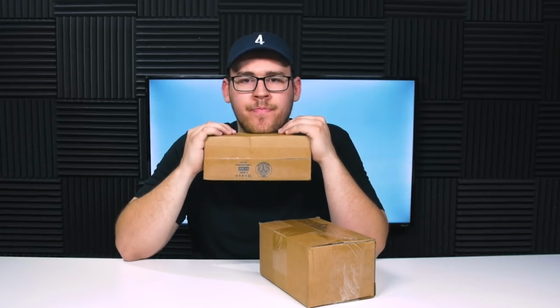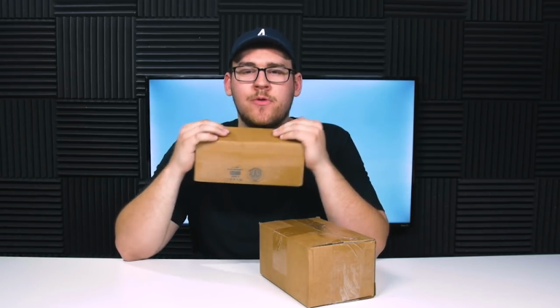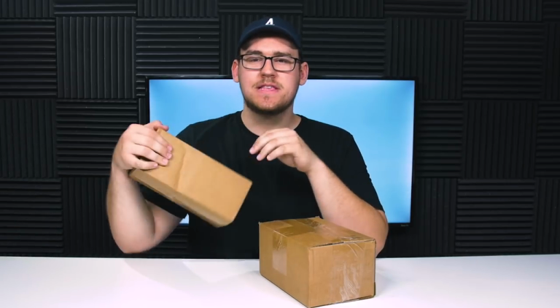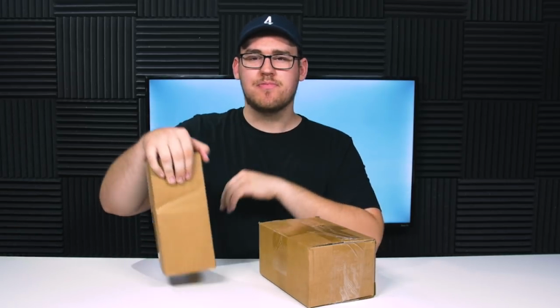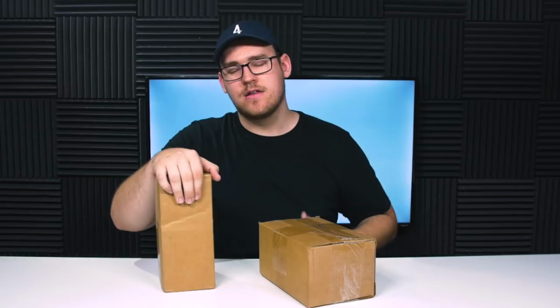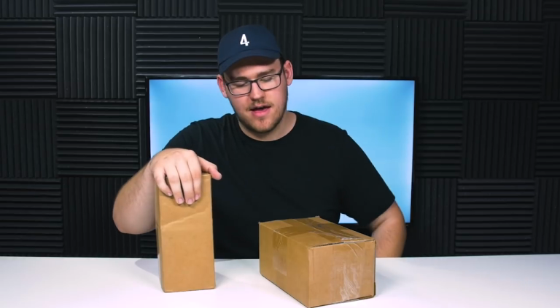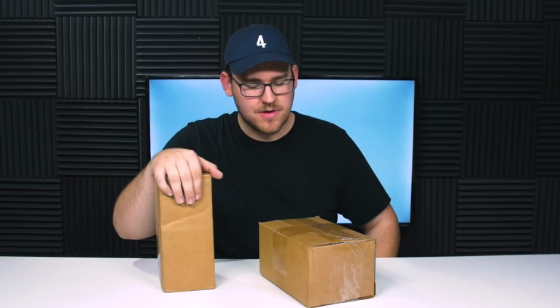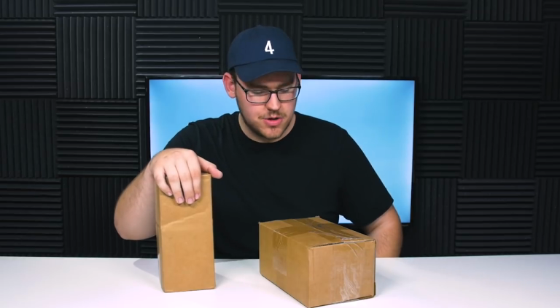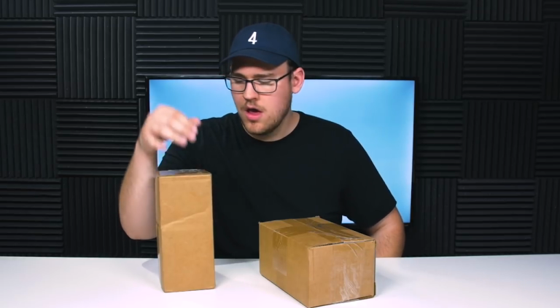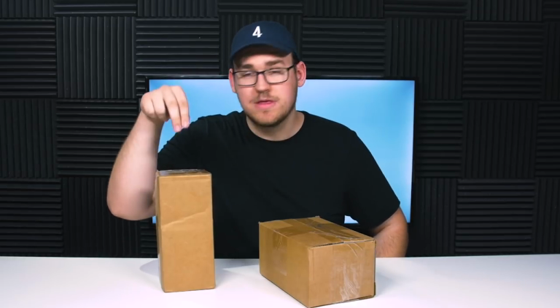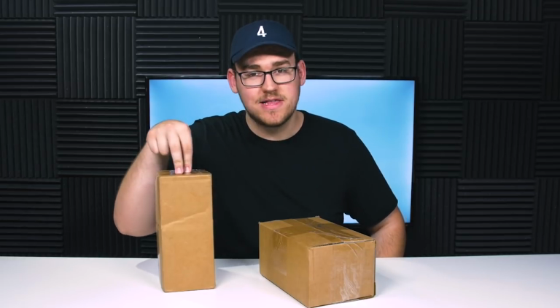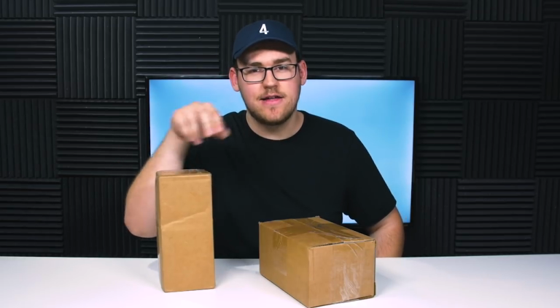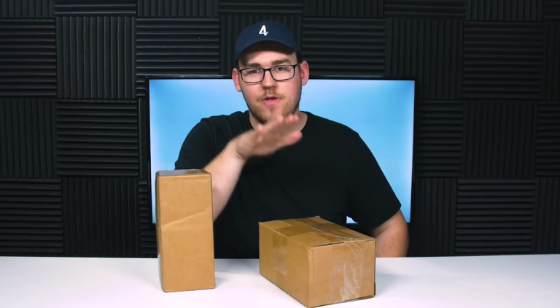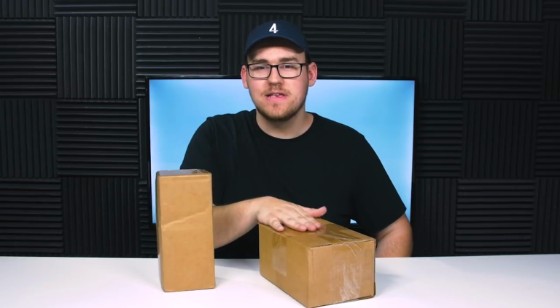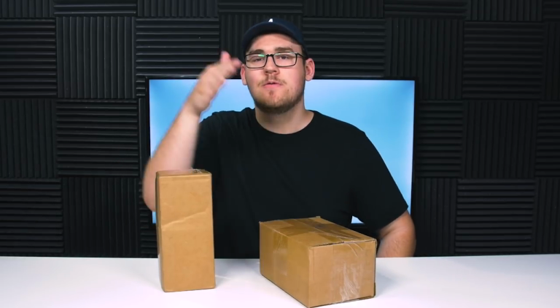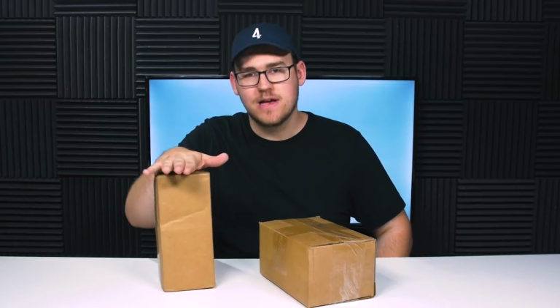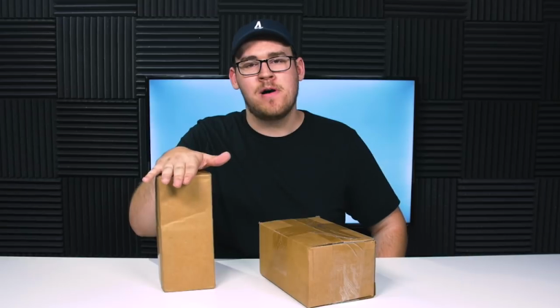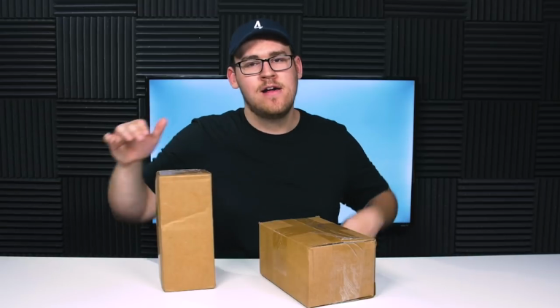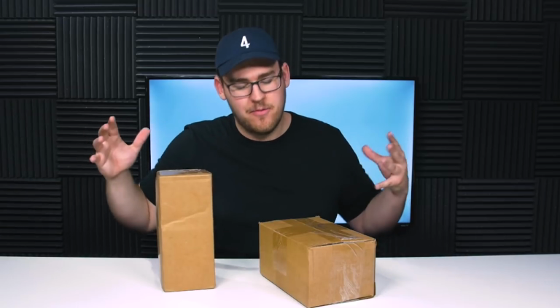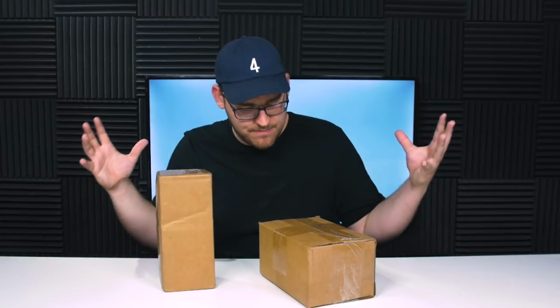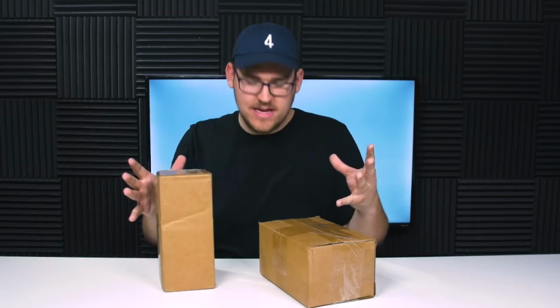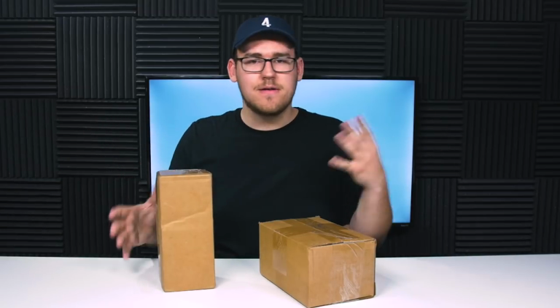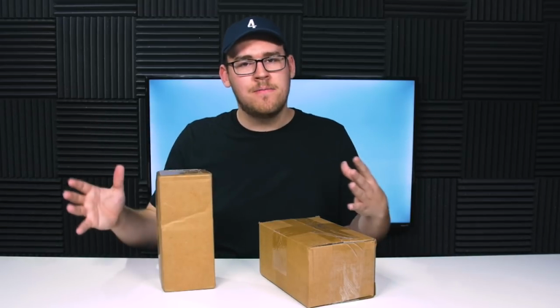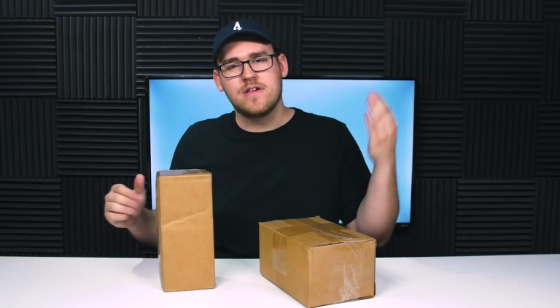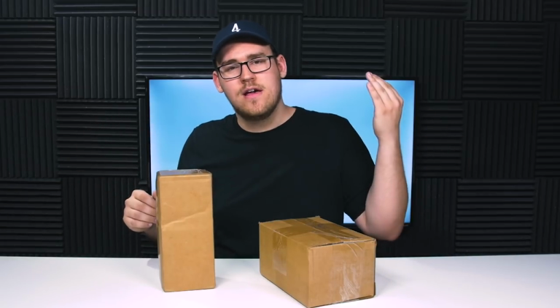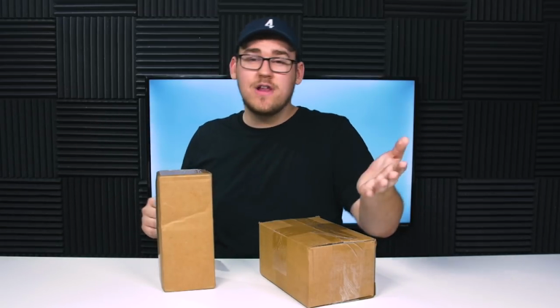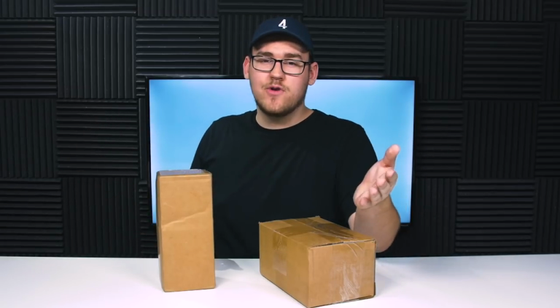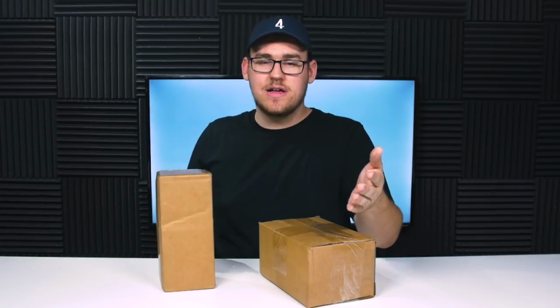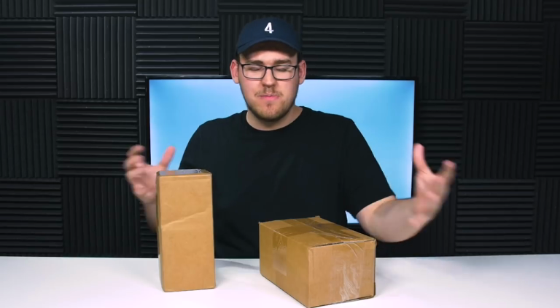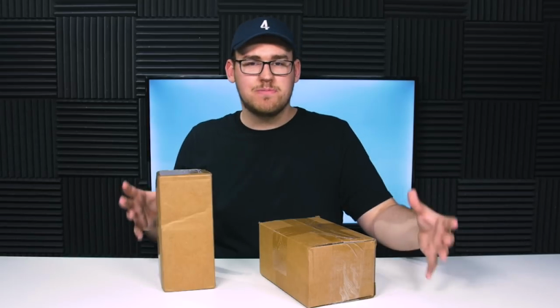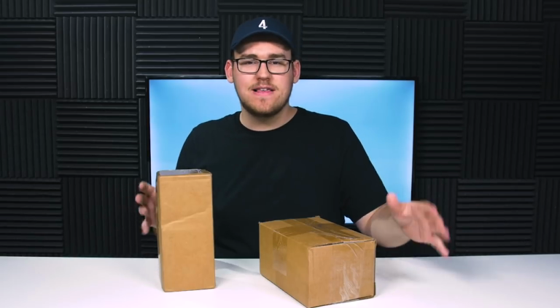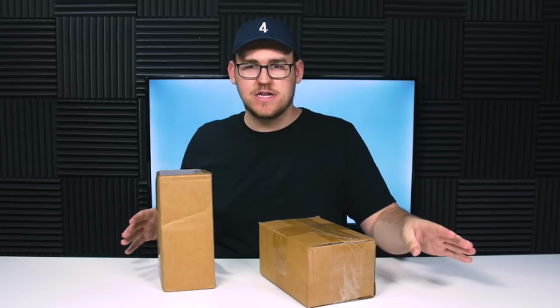I don't really come into this video with a plan. I think what I'm going to do is put the pro mod to the side, open up these two, then unbox the pro mod, then we'll put them all together, compare them, and hopefully give you an idea of which model you should purchase.